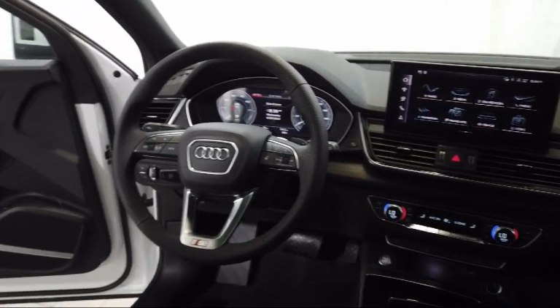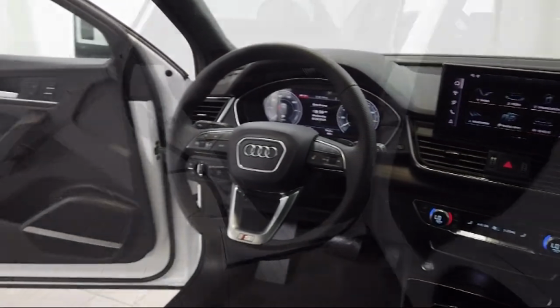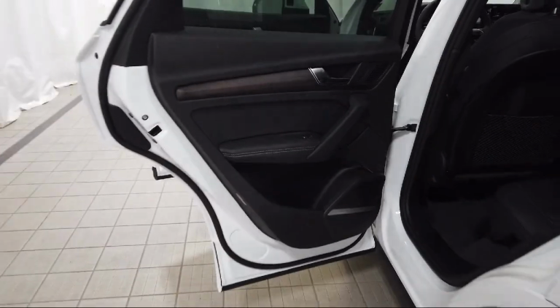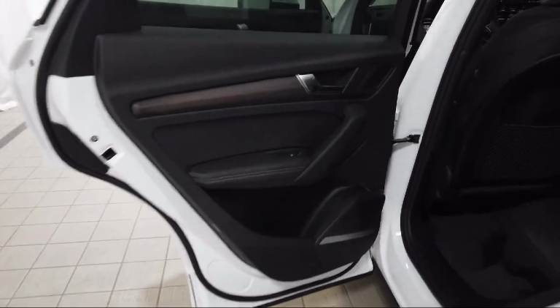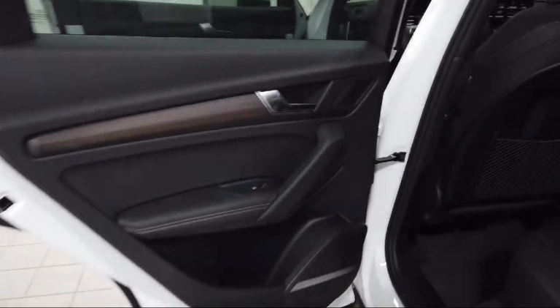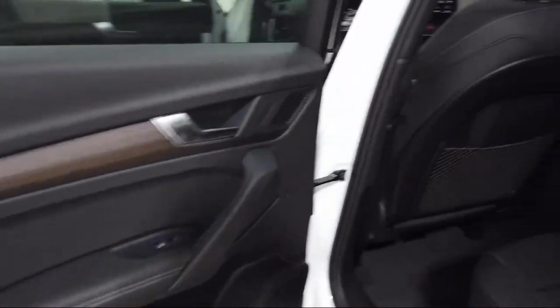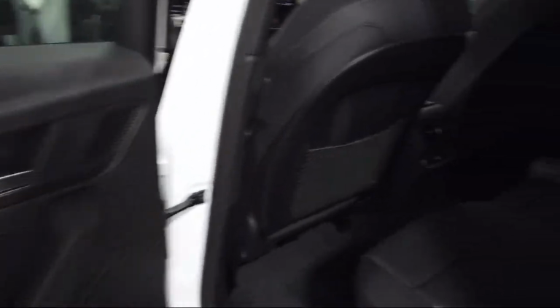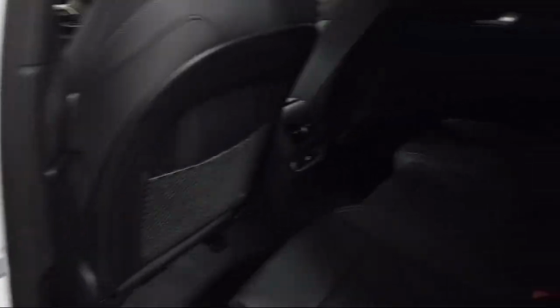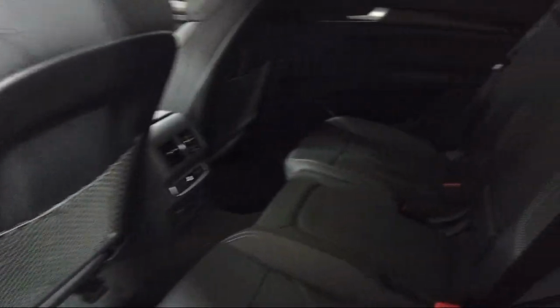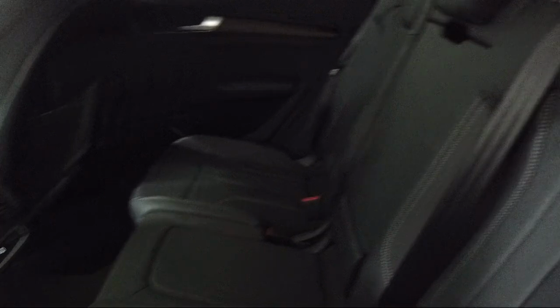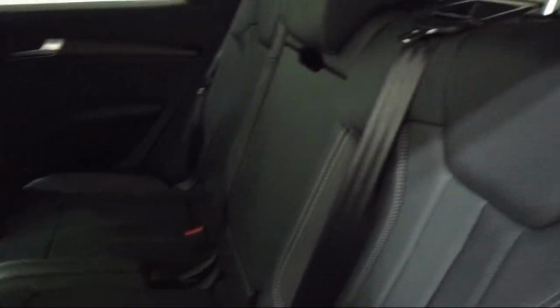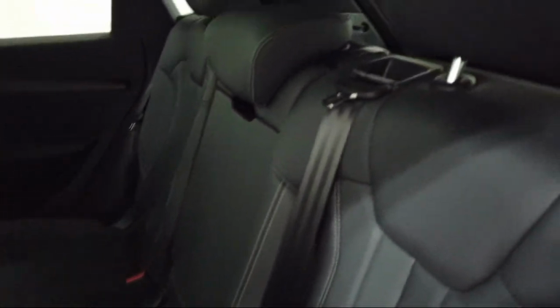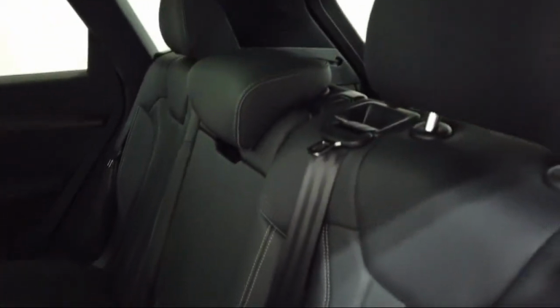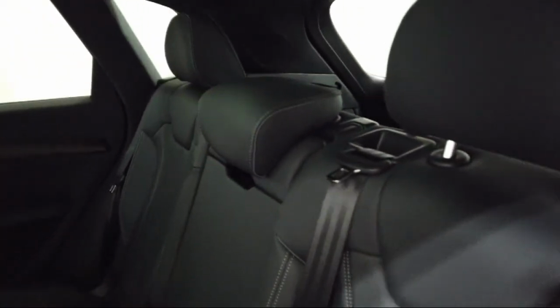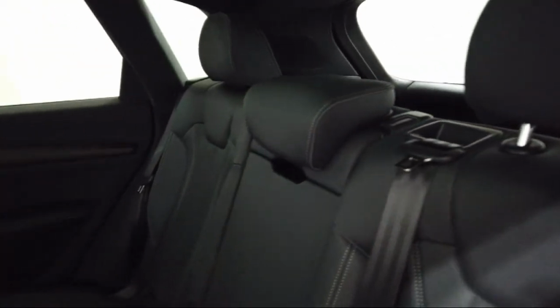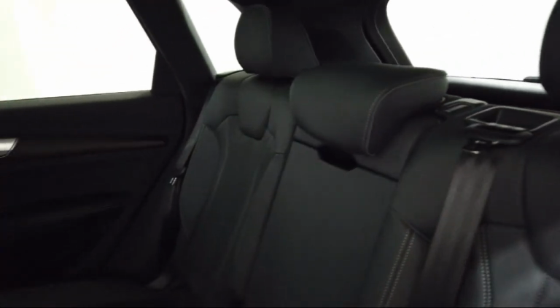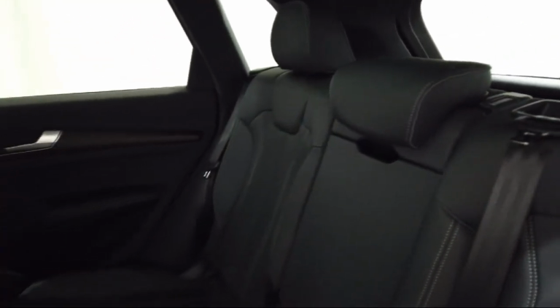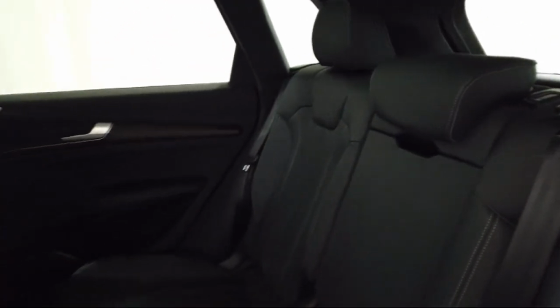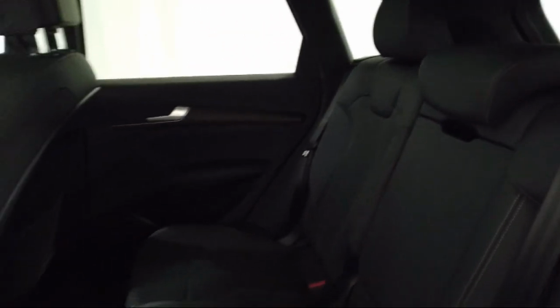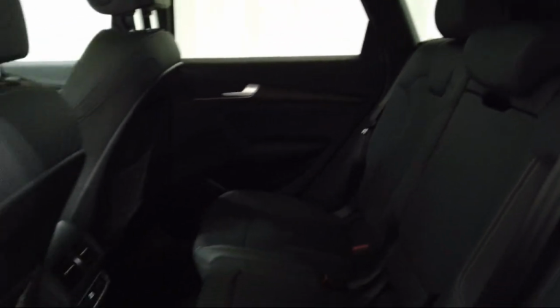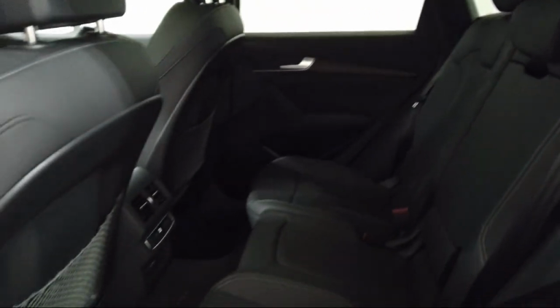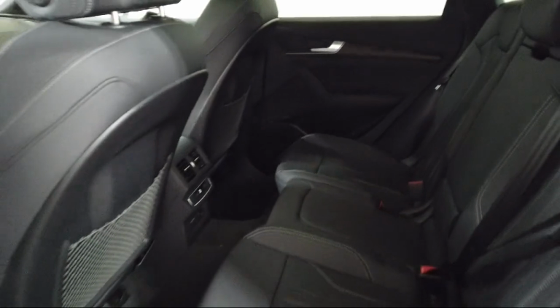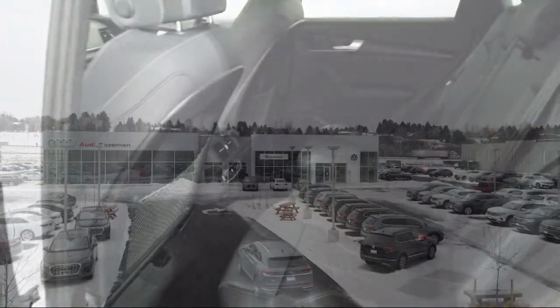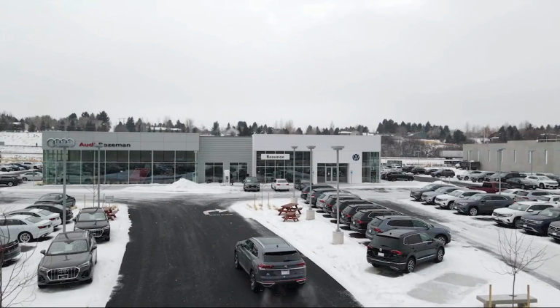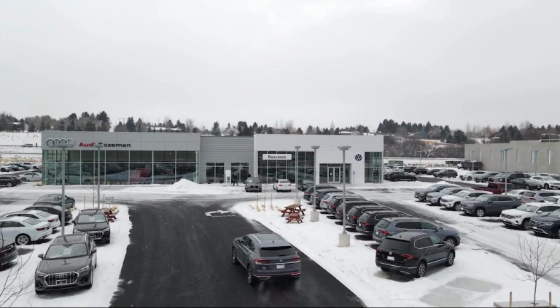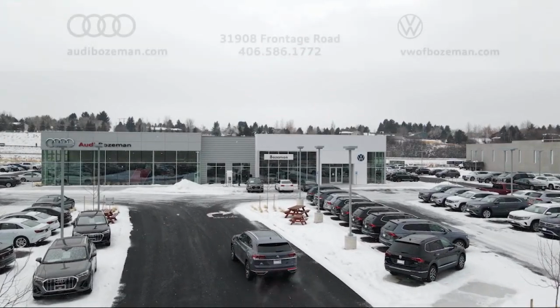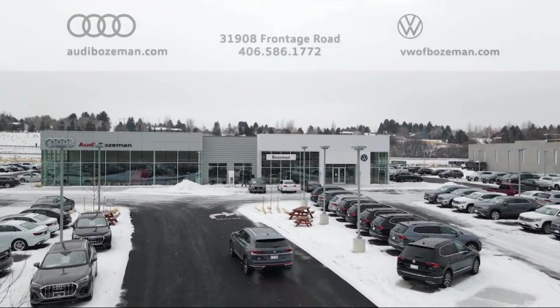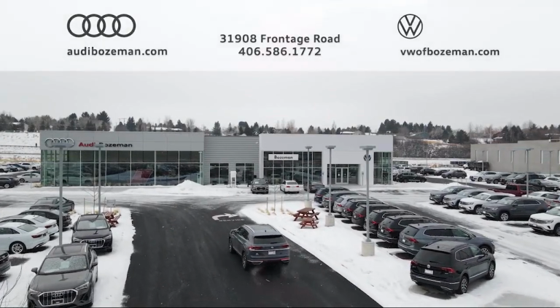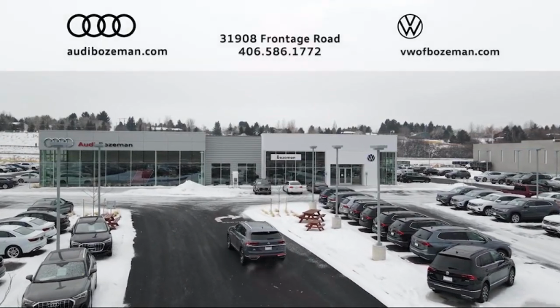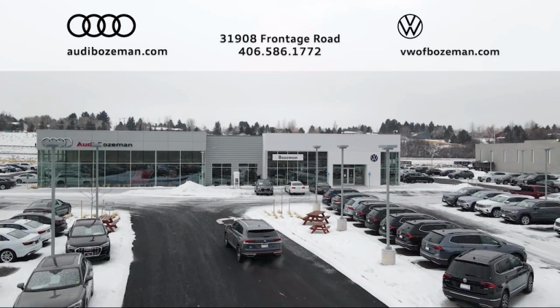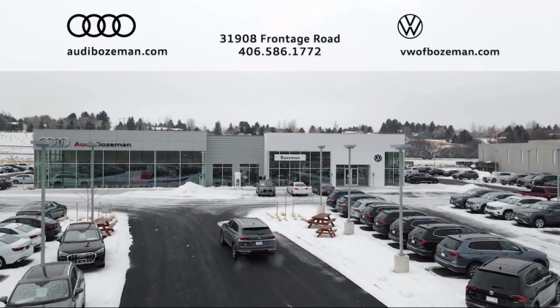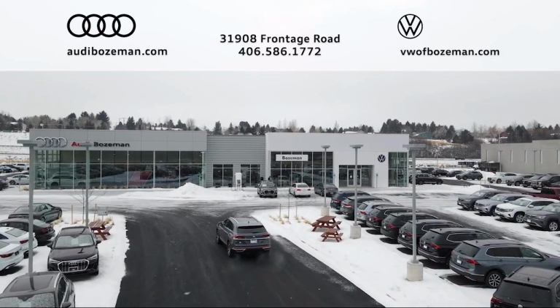No time wasted on negotiating, no back and forth, just quality time getting to know our customers and helping them meet their needs at the best possible price. We are community-born, community-driven, so come visit Audi Bozeman today.